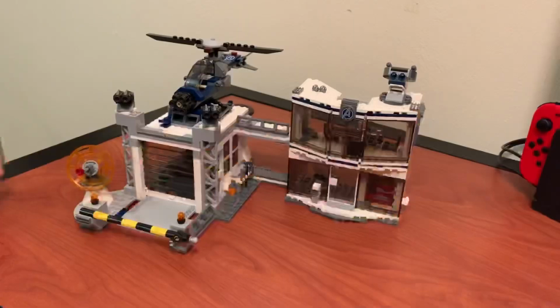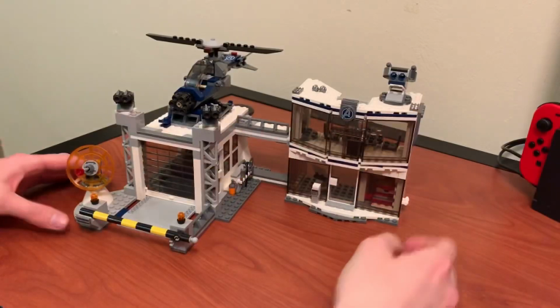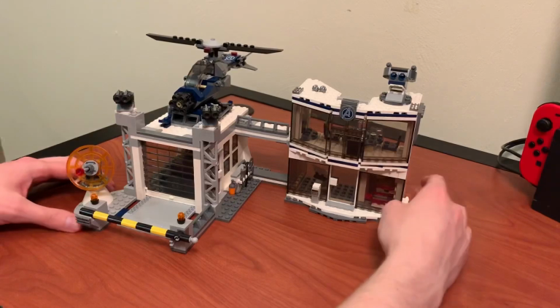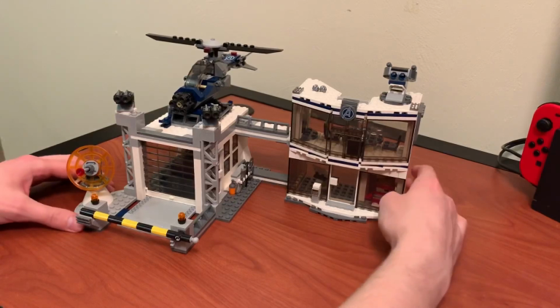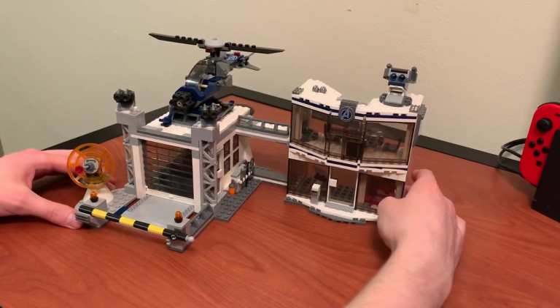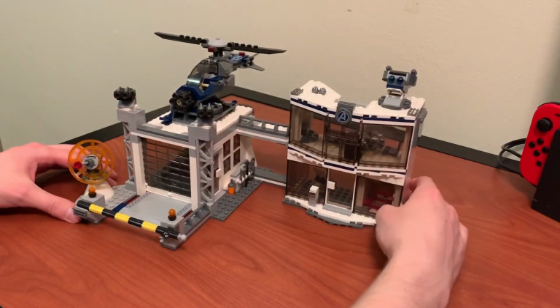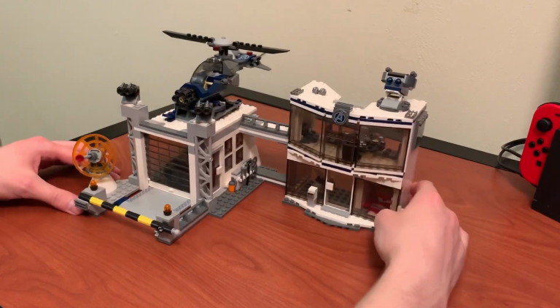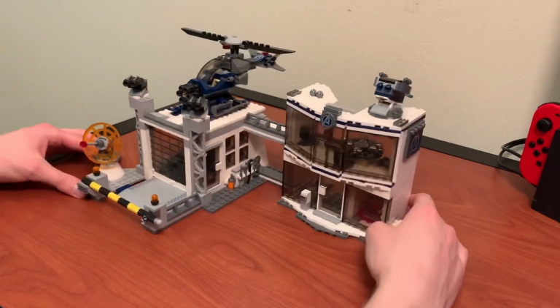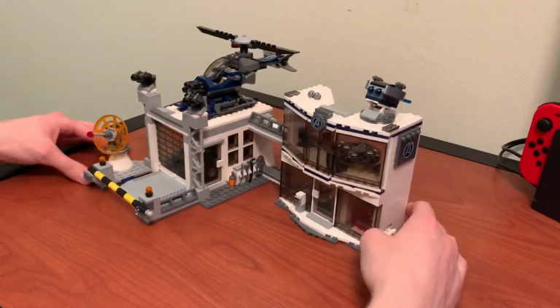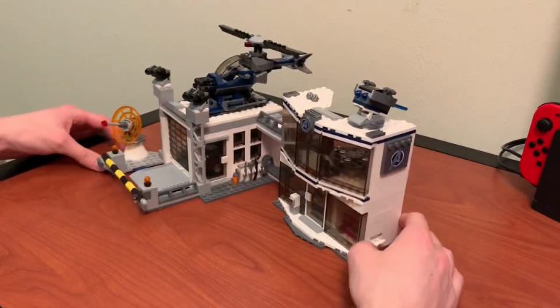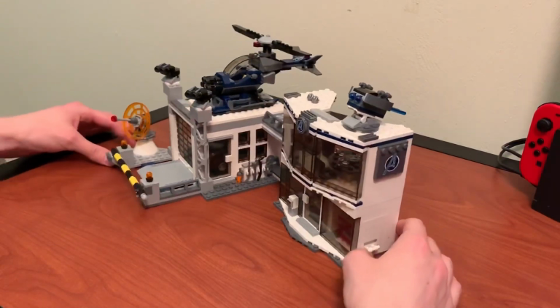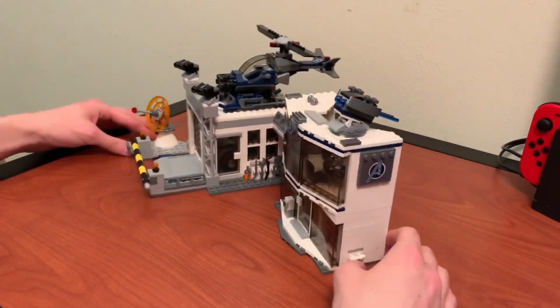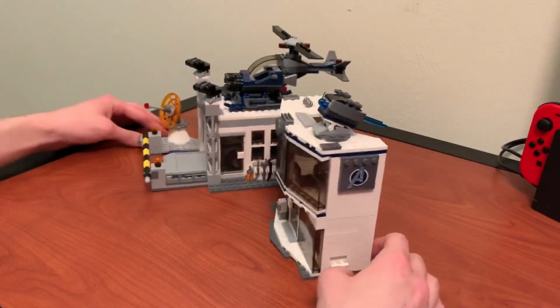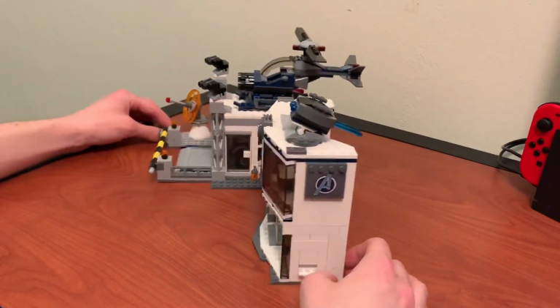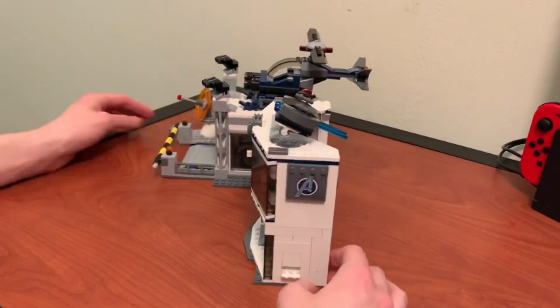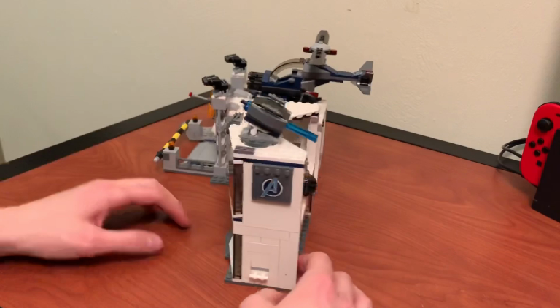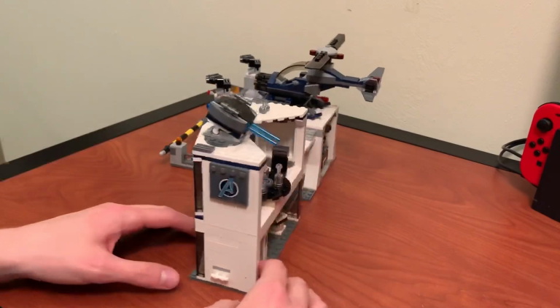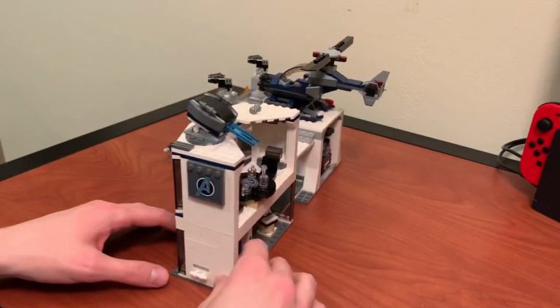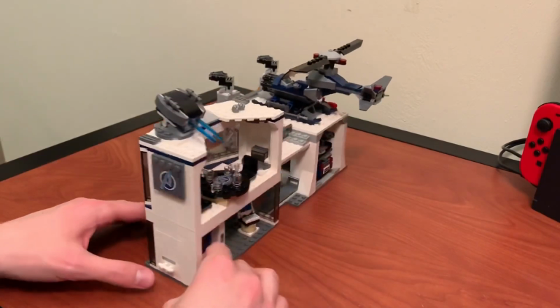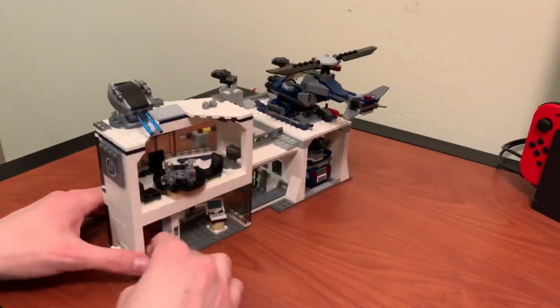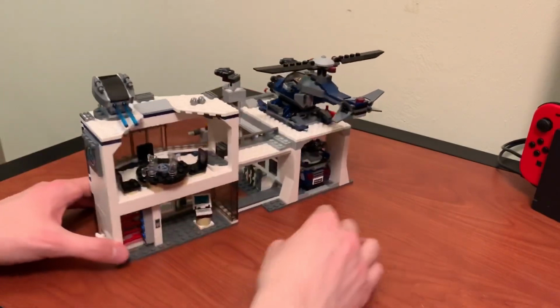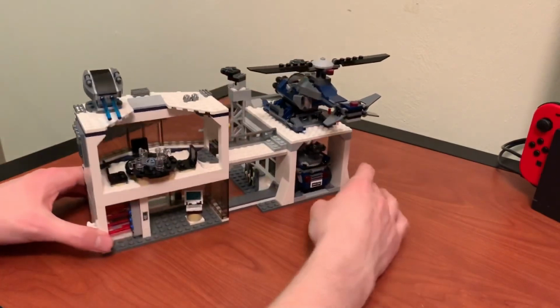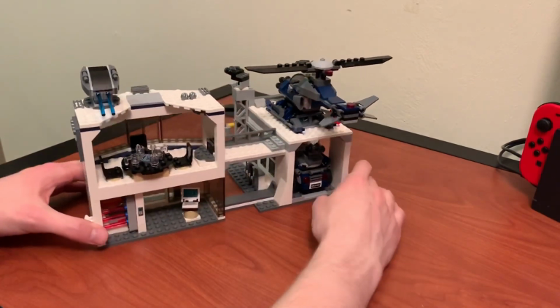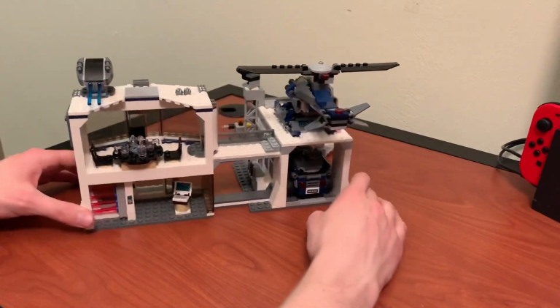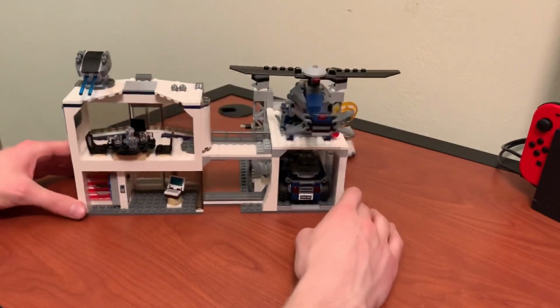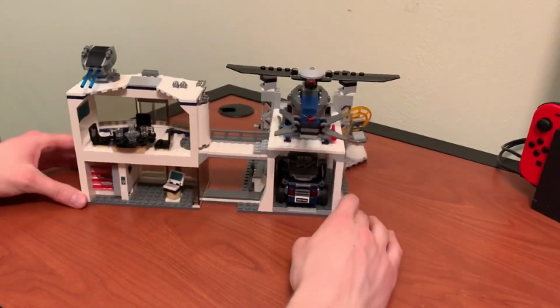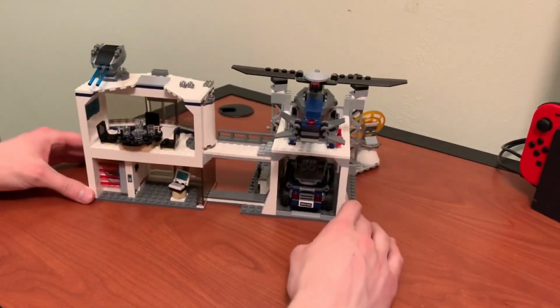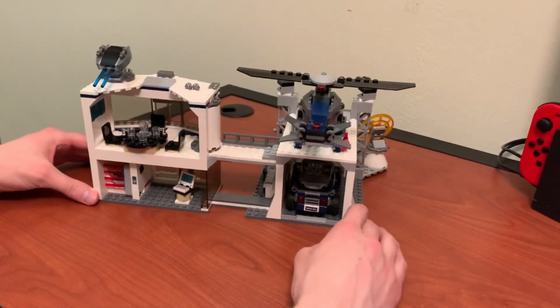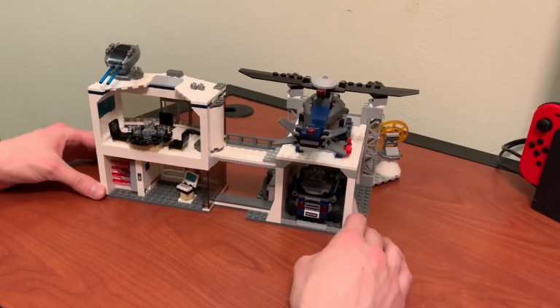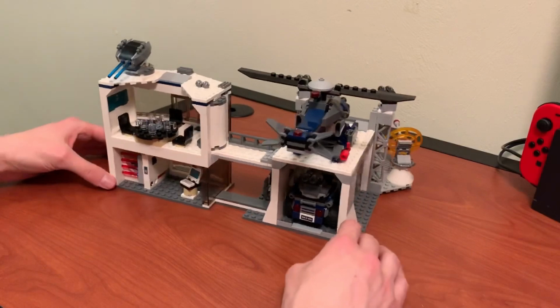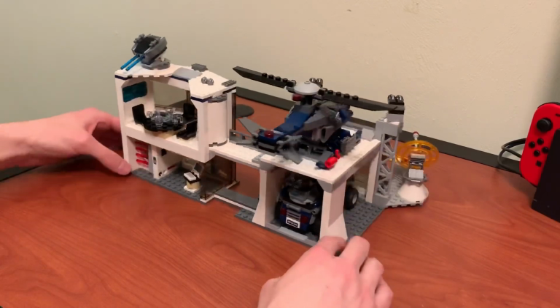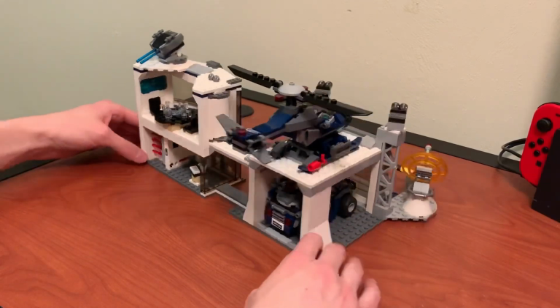So there's the completed set. Overall, it took about an hour and 15 minutes to complete. I did it over the duration of watching Infinity War, preparing for Avengers Endgame in like two weeks.